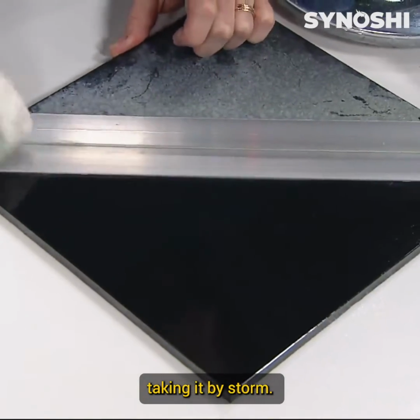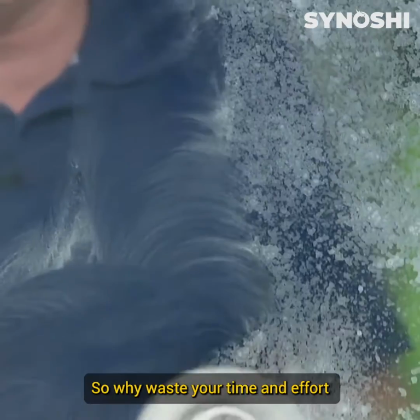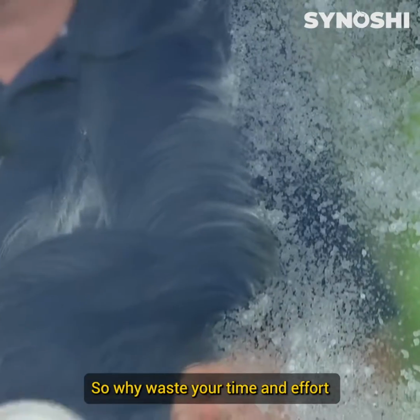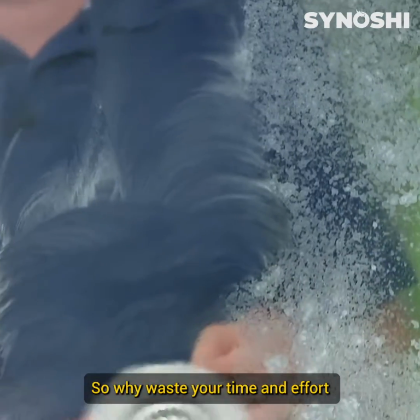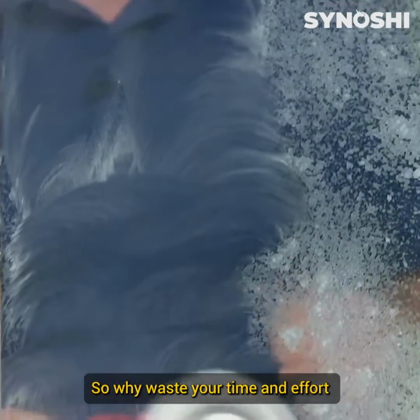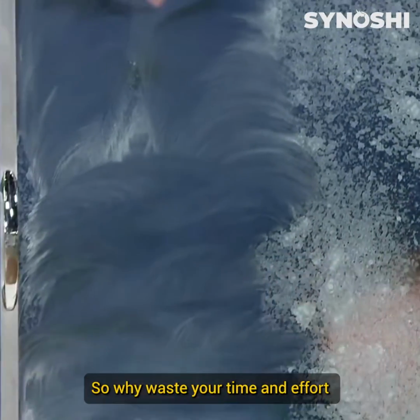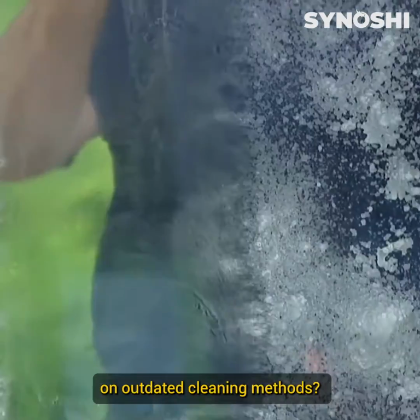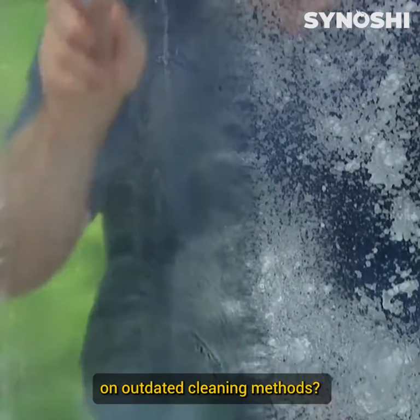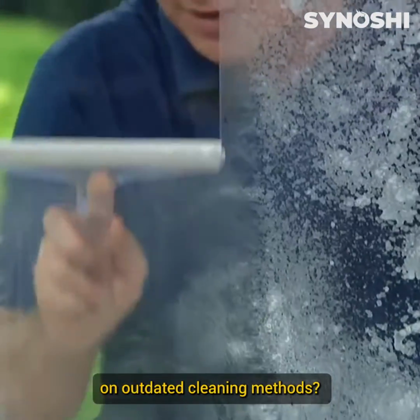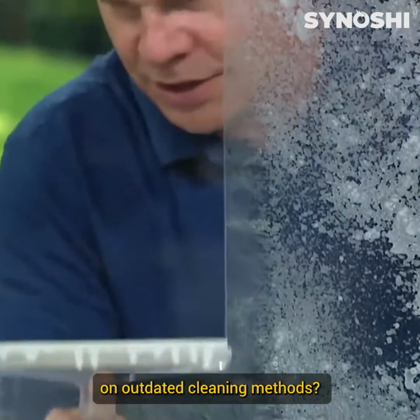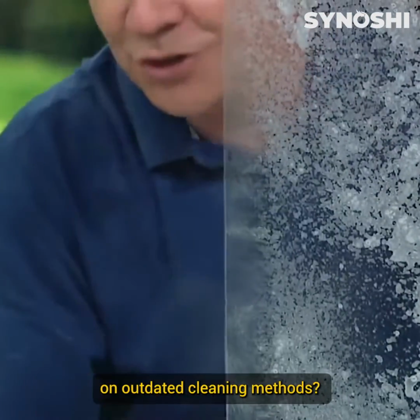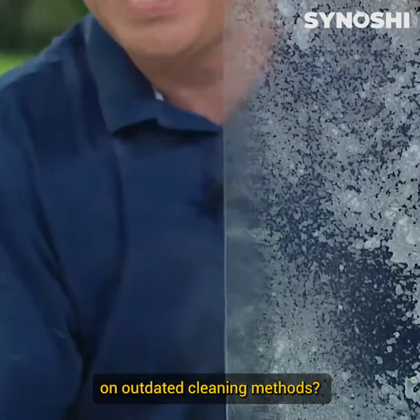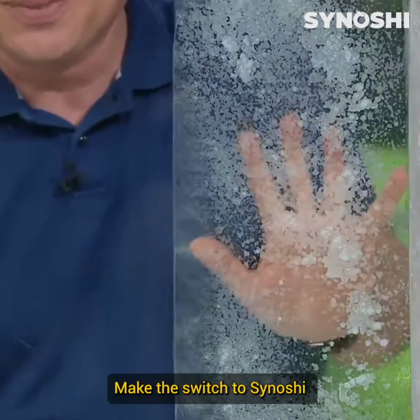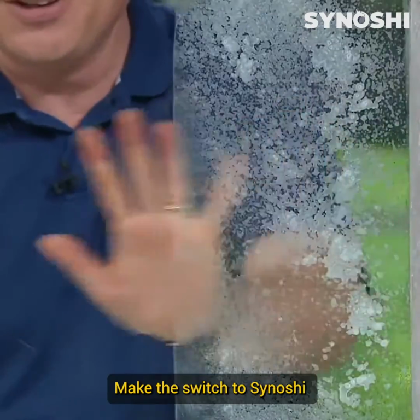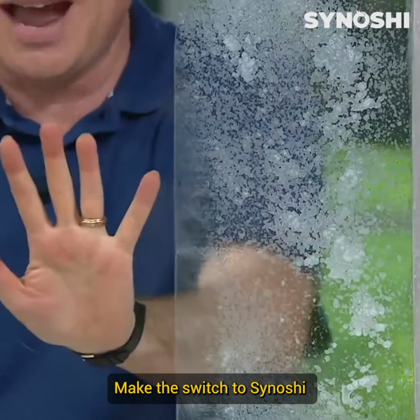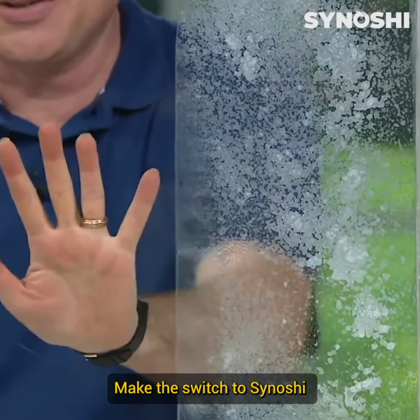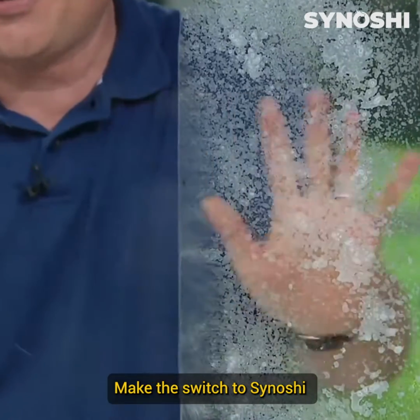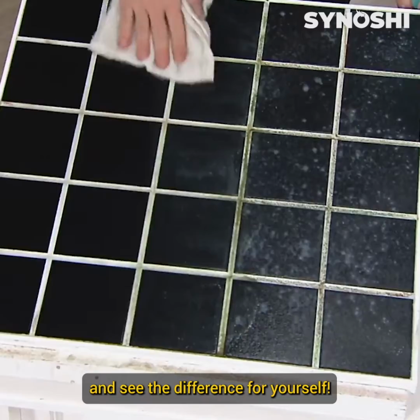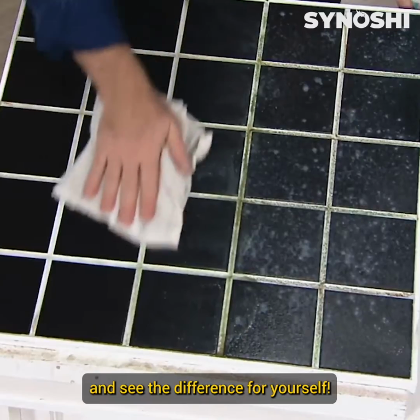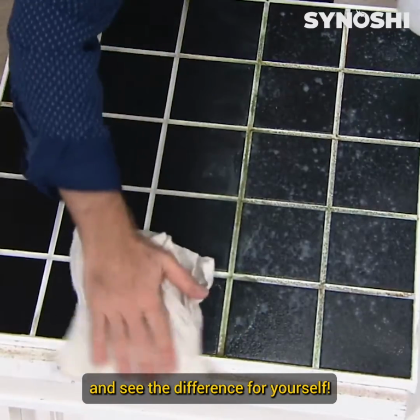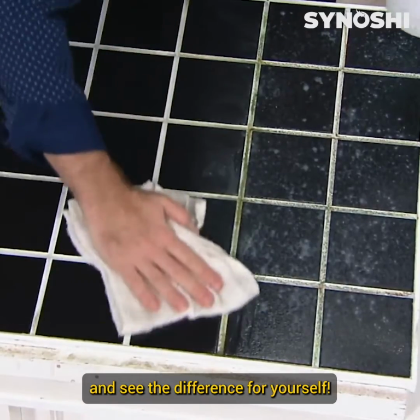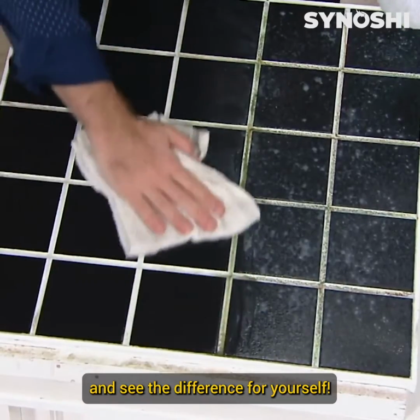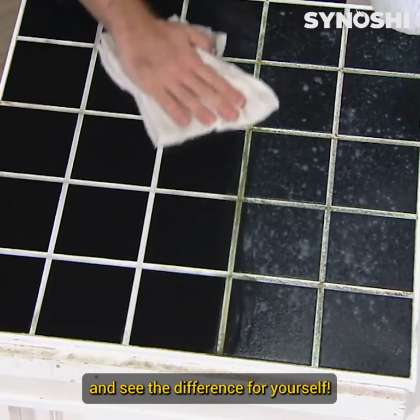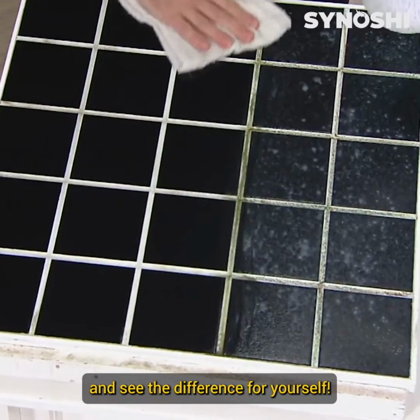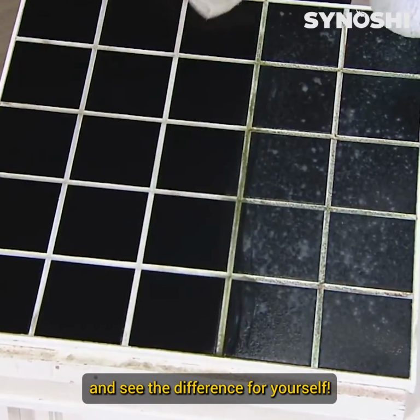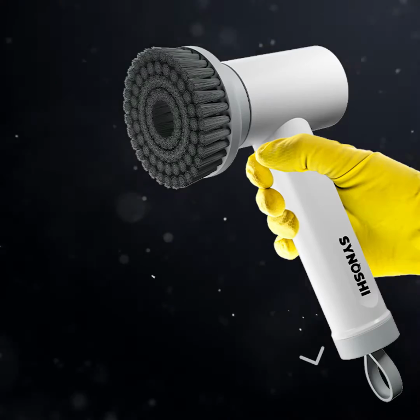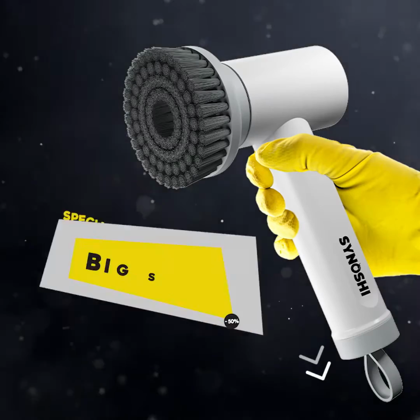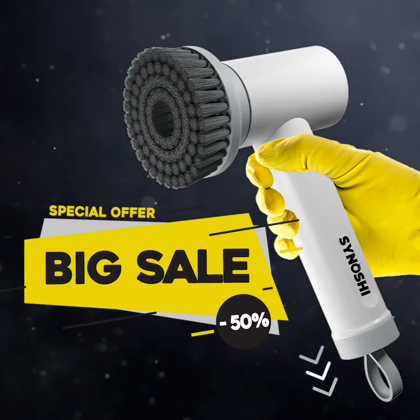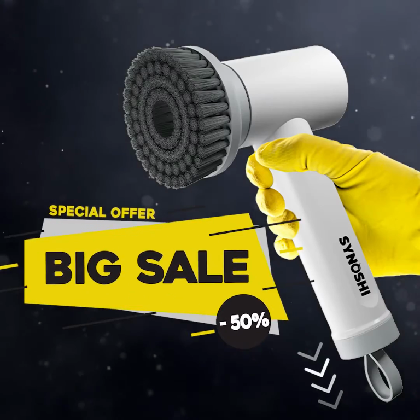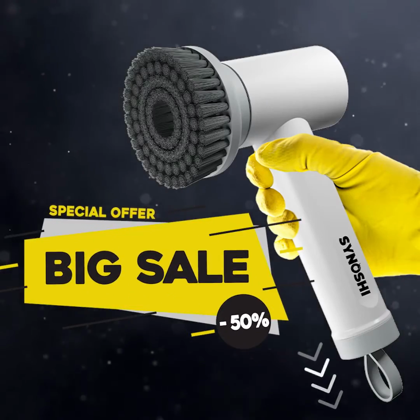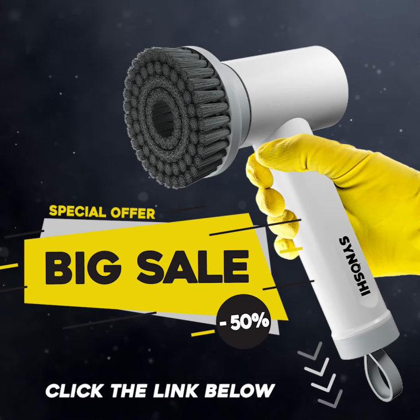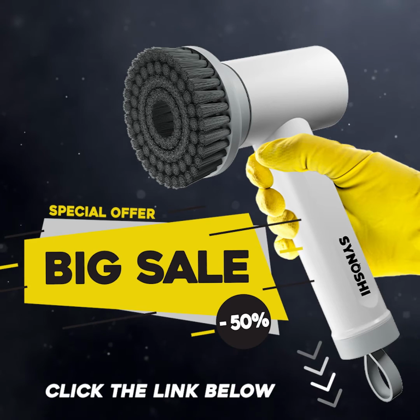So why waste your time and effort on outdated cleaning methods? Make the switch to Synoshi and see the difference for yourself. Click the link below and claim your discount today.